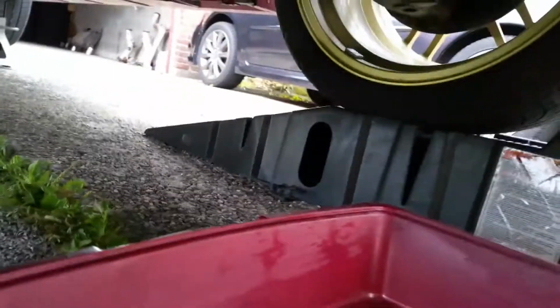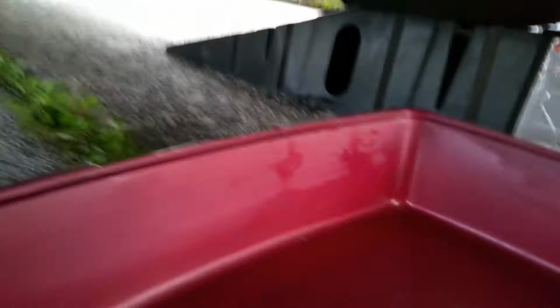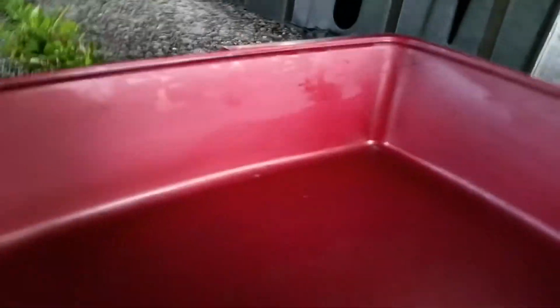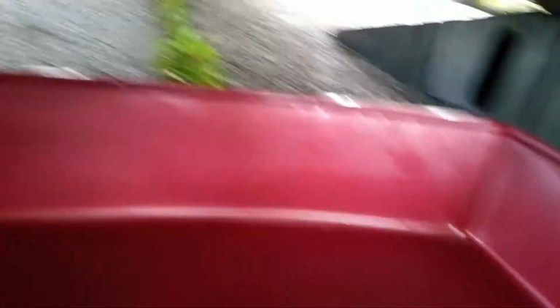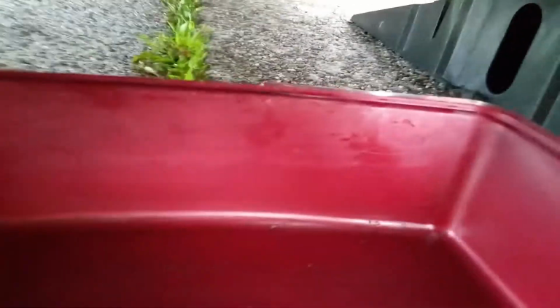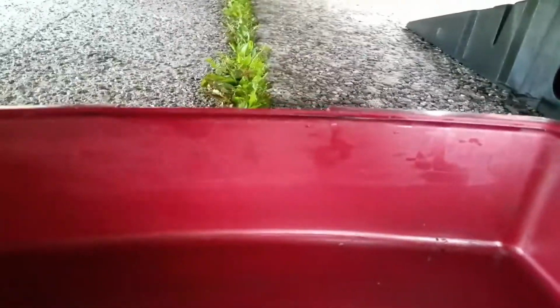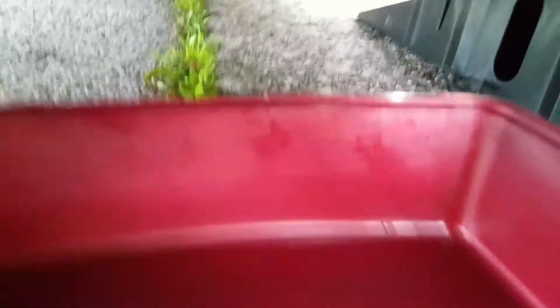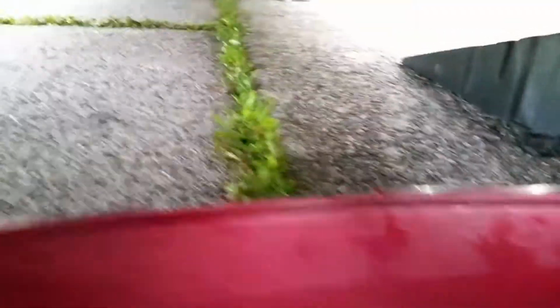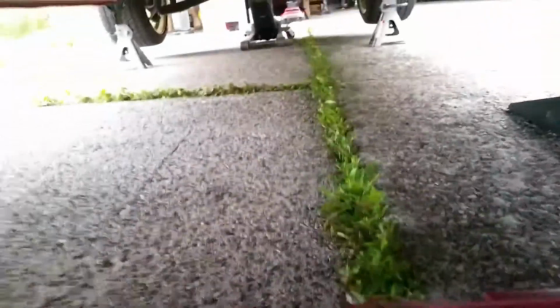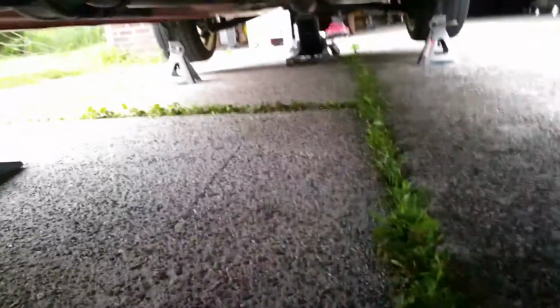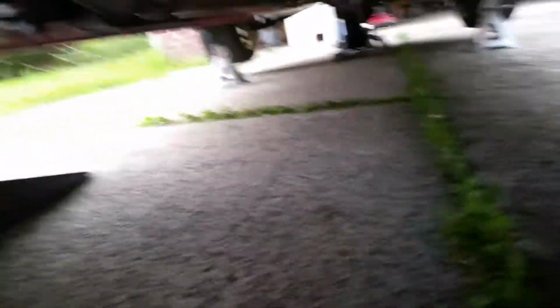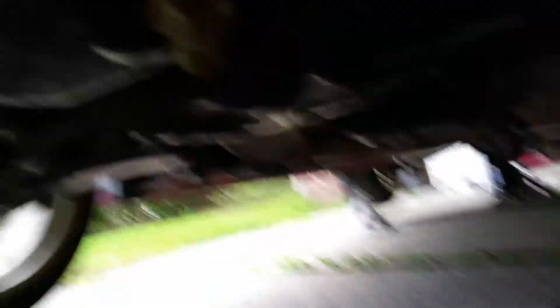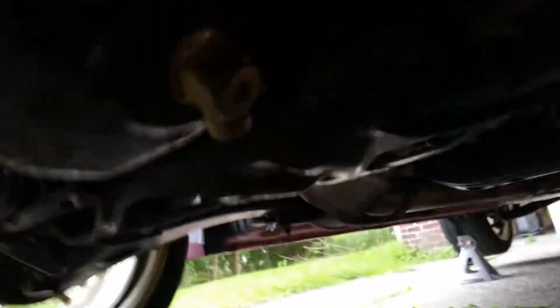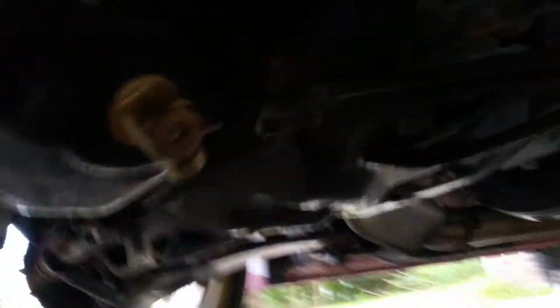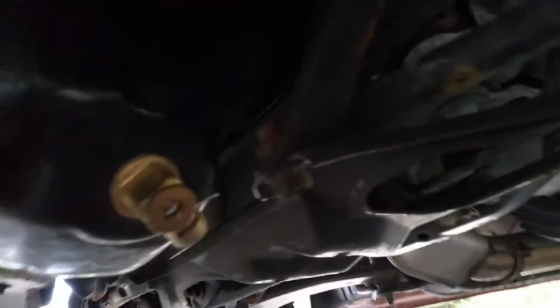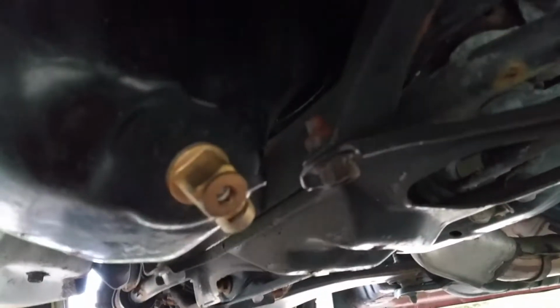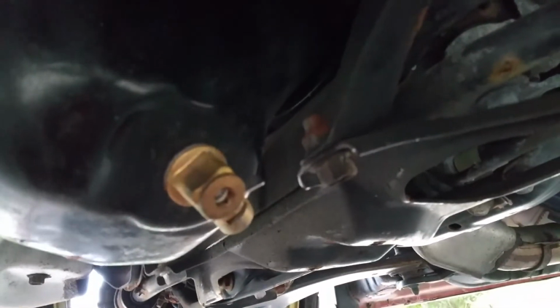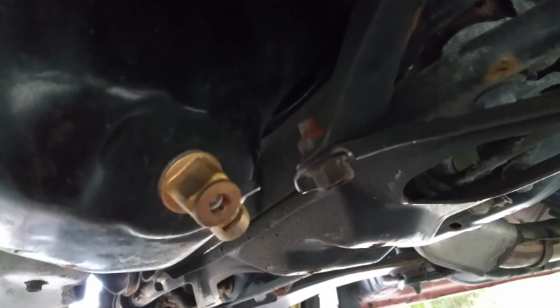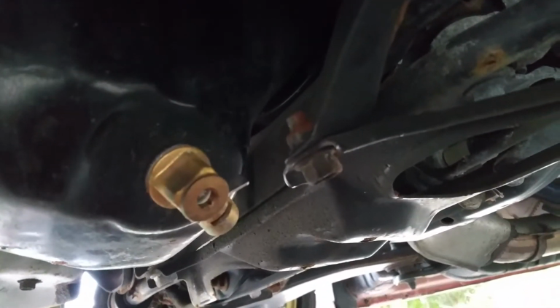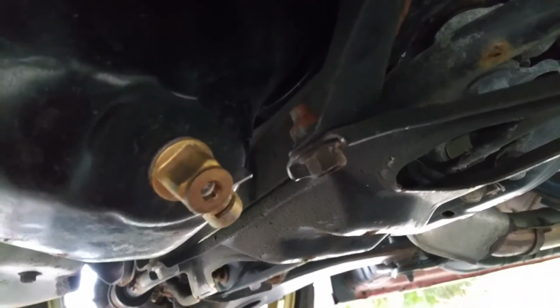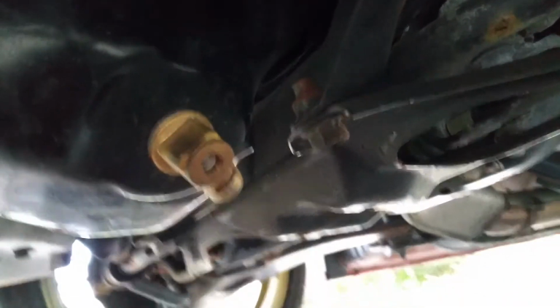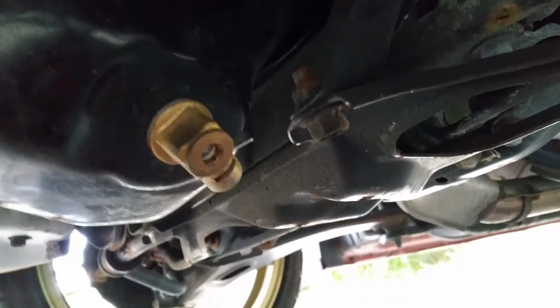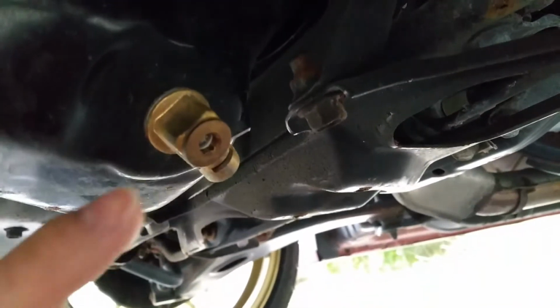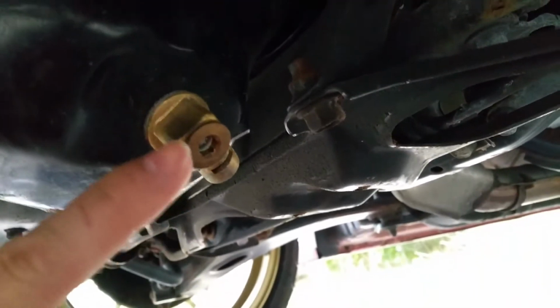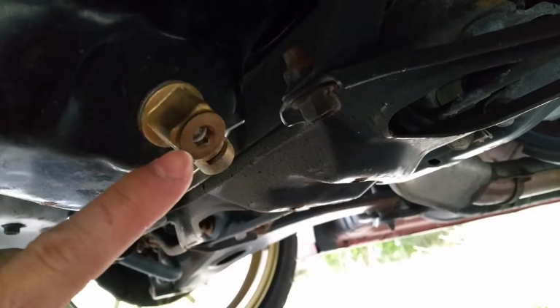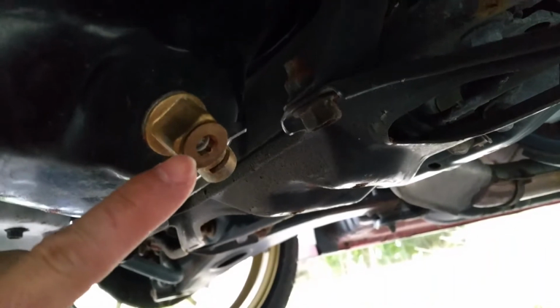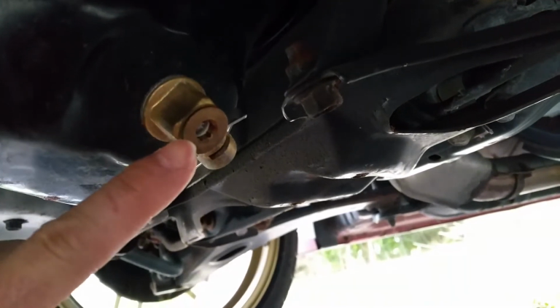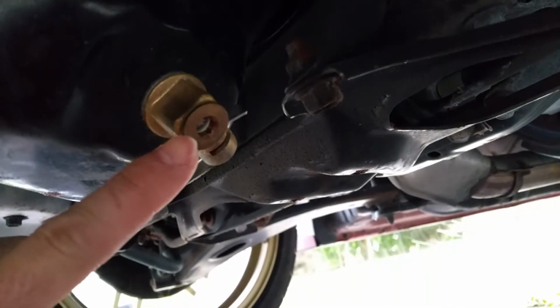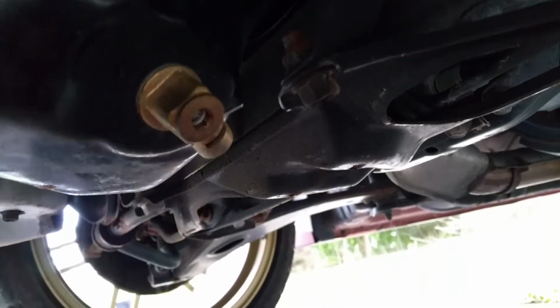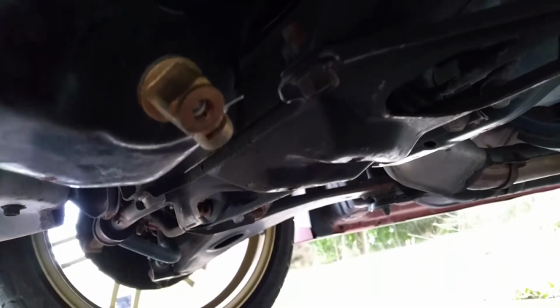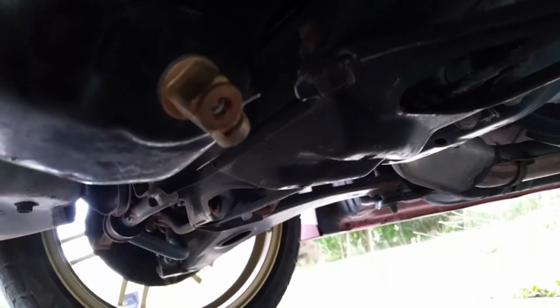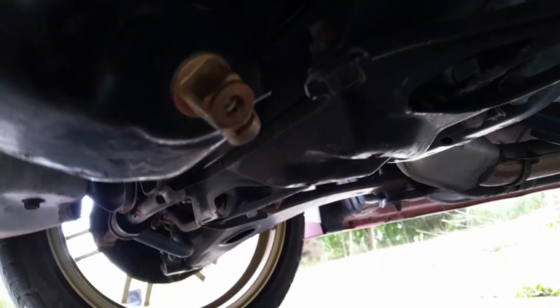I'll show you the valve — it's right here. Once I open it, oil is gonna come out of here, and that's that.